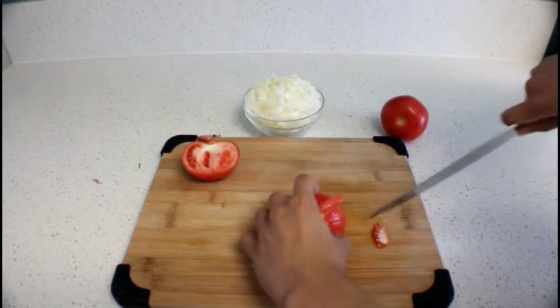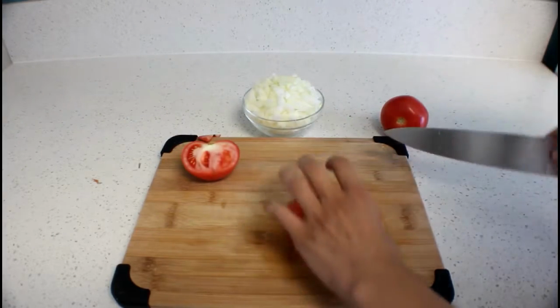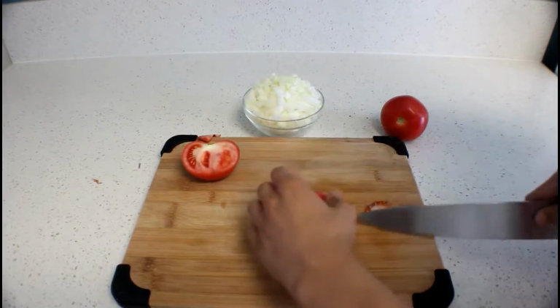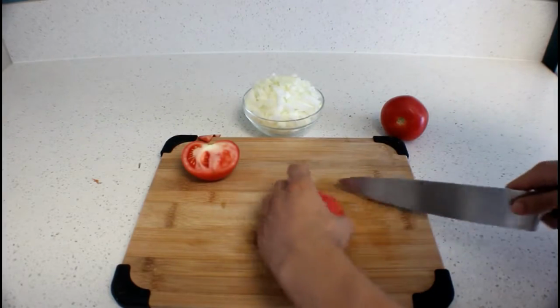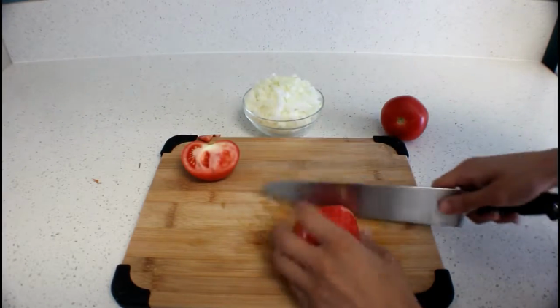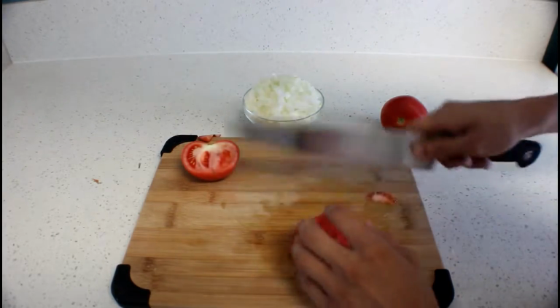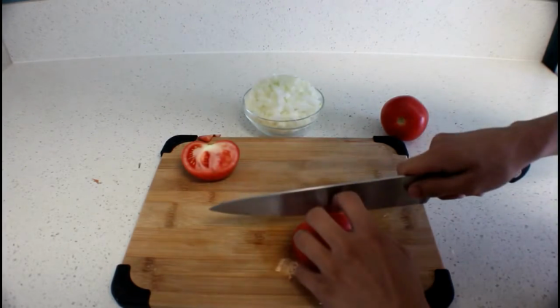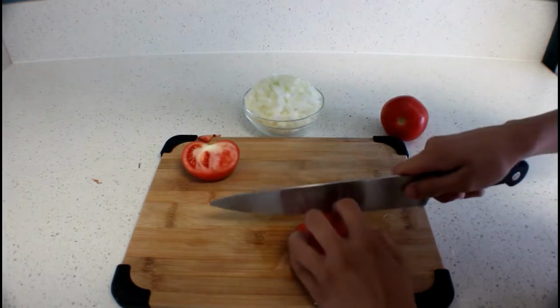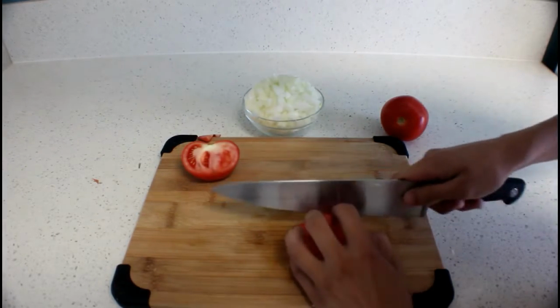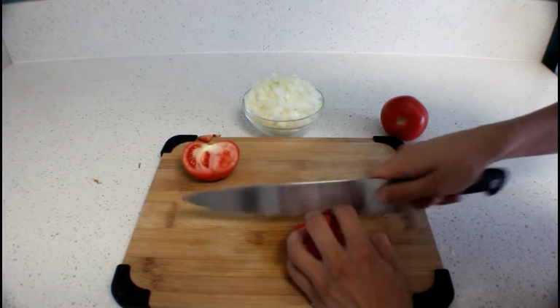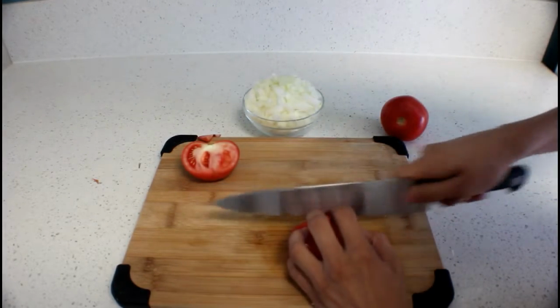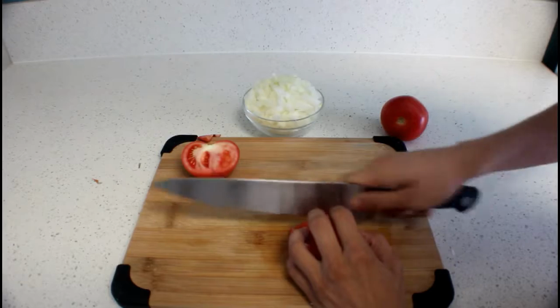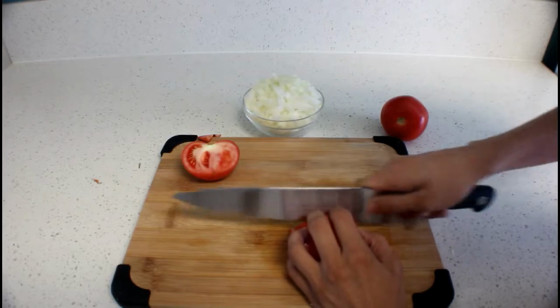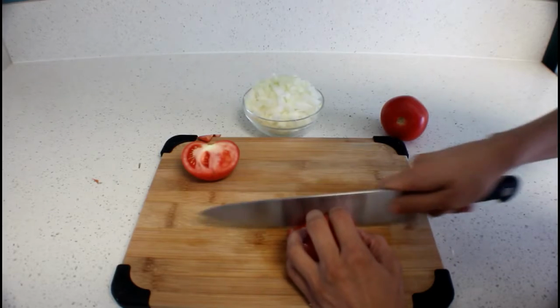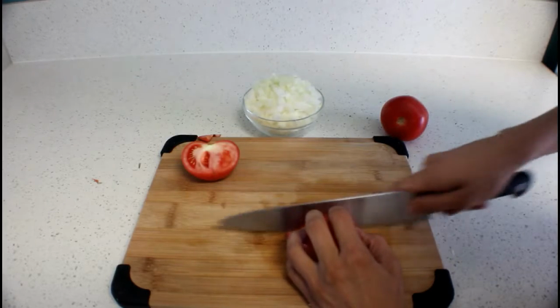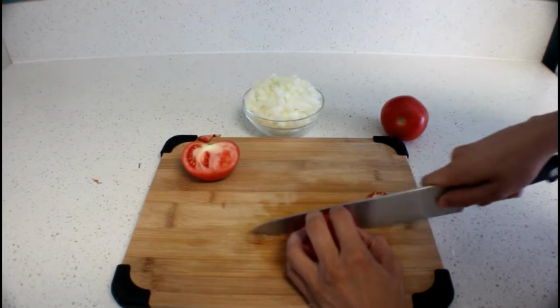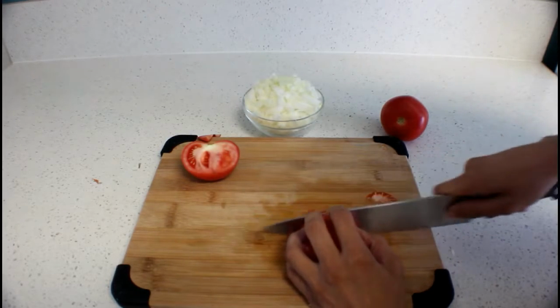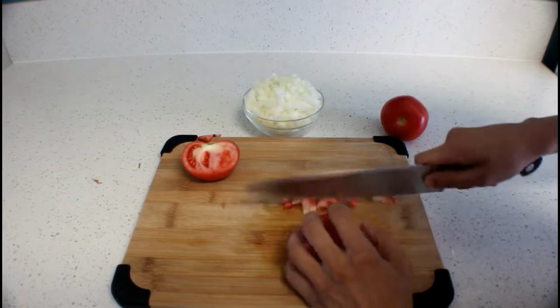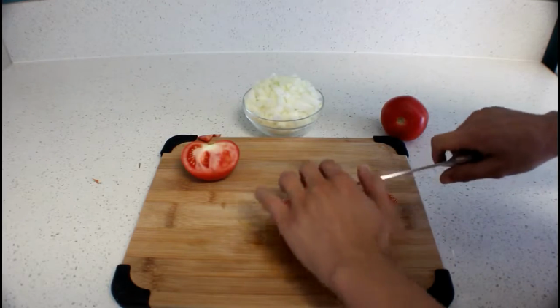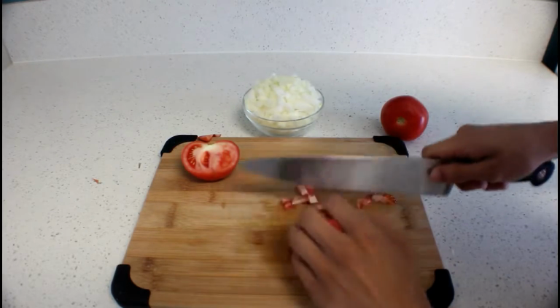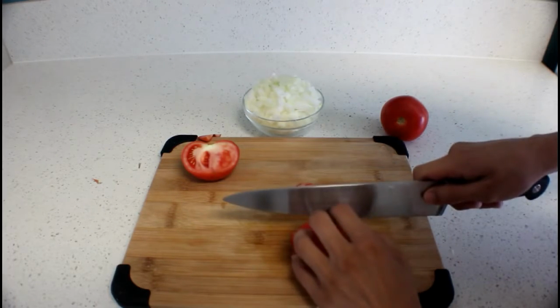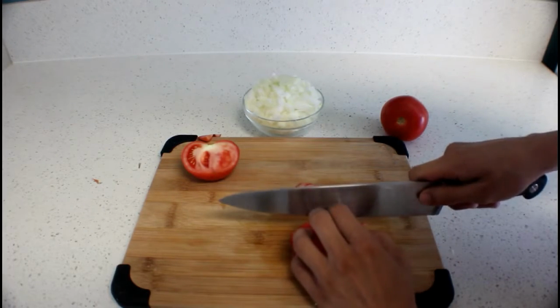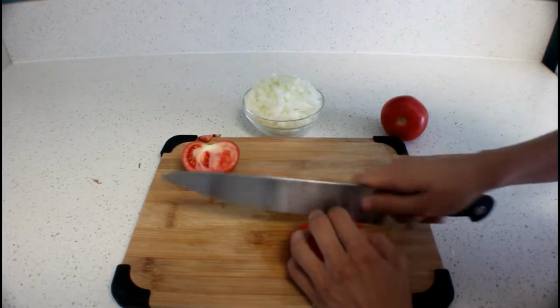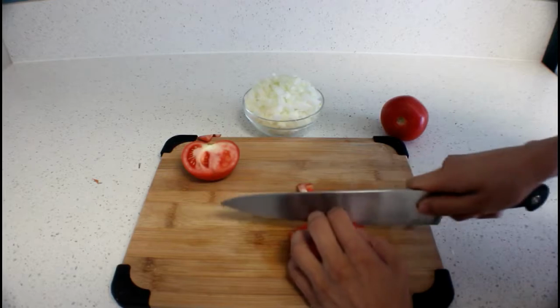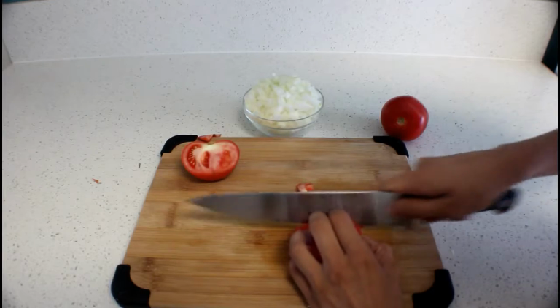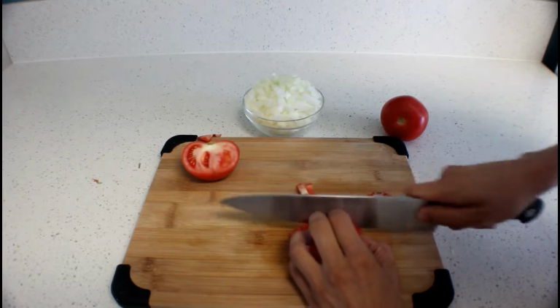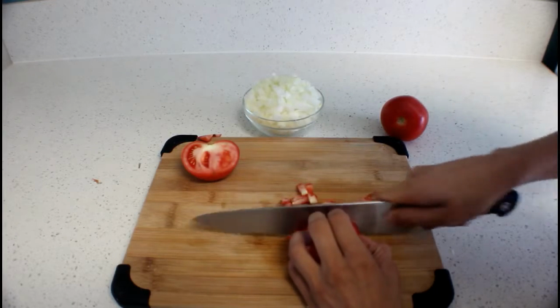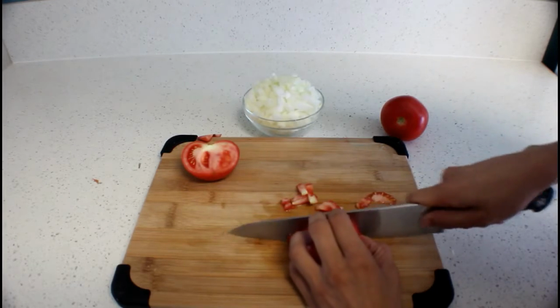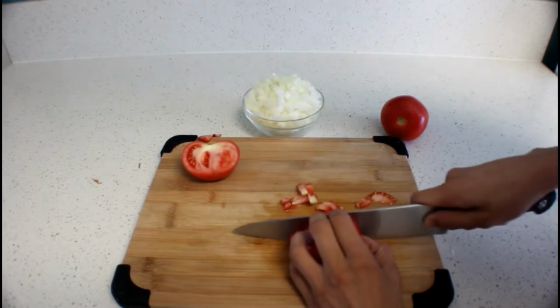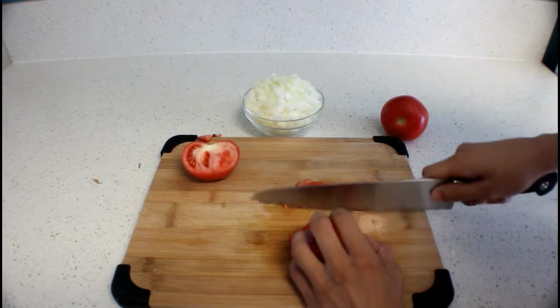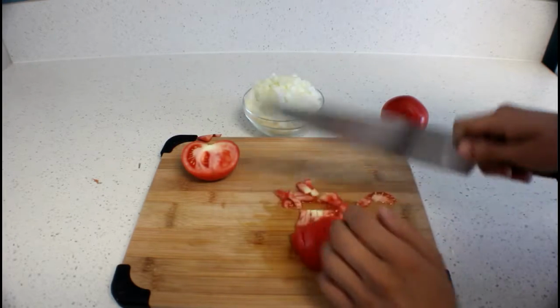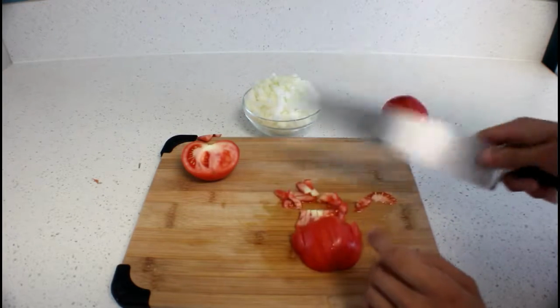That should be good. Now we're just gonna start chopping down. Do this with the rest of your tomatoes.